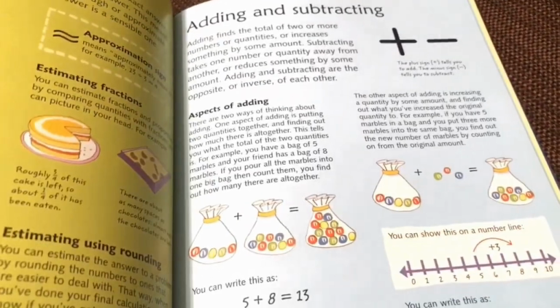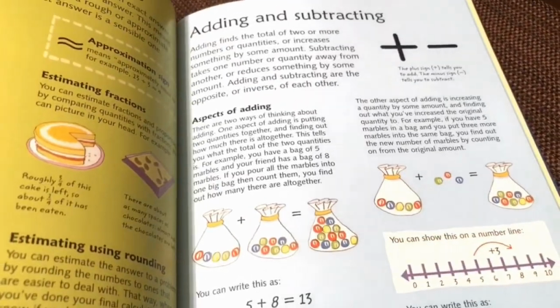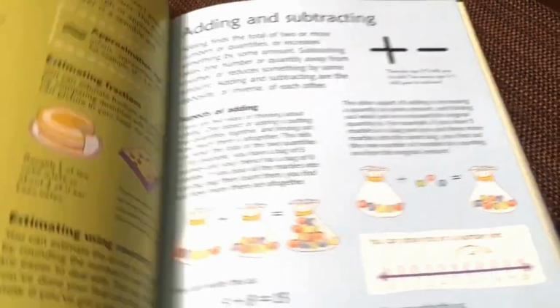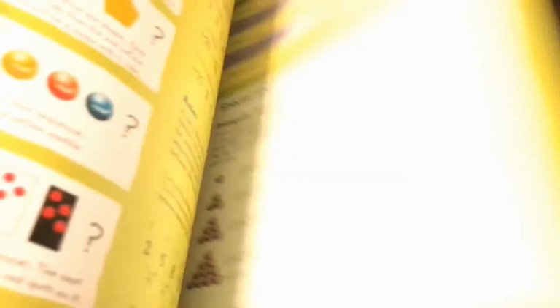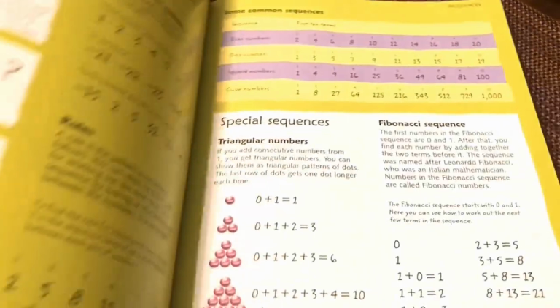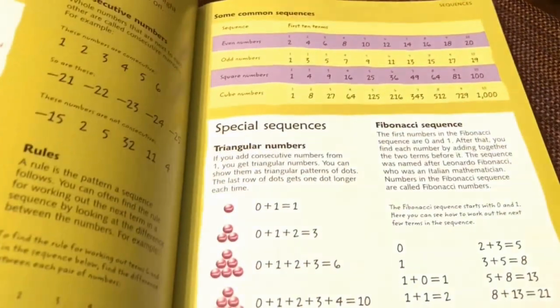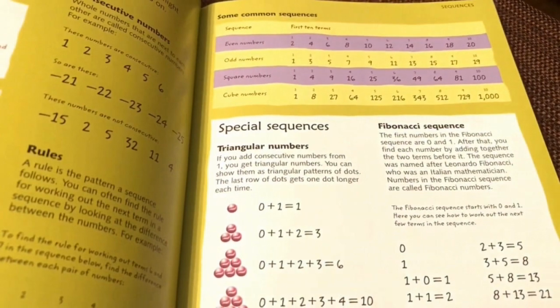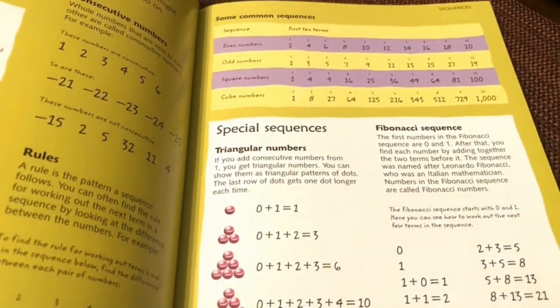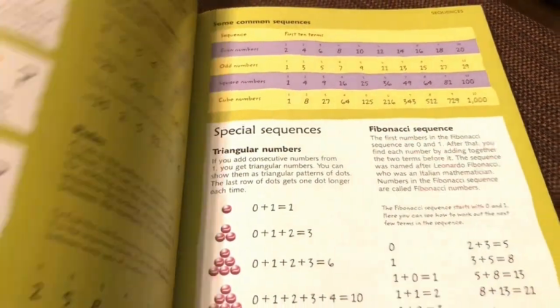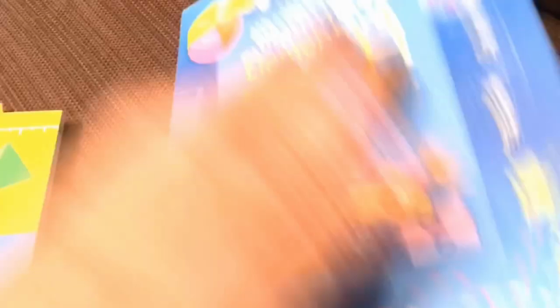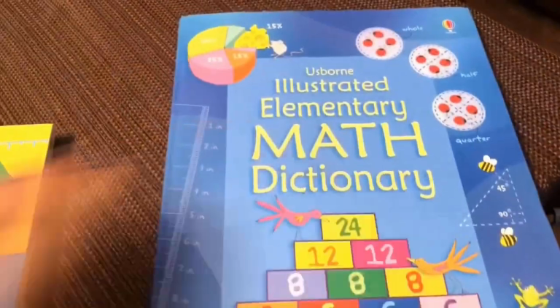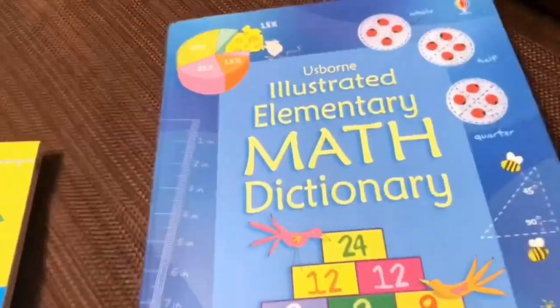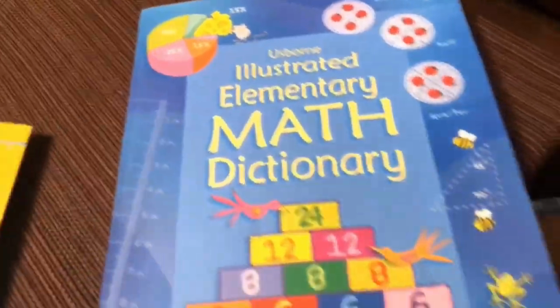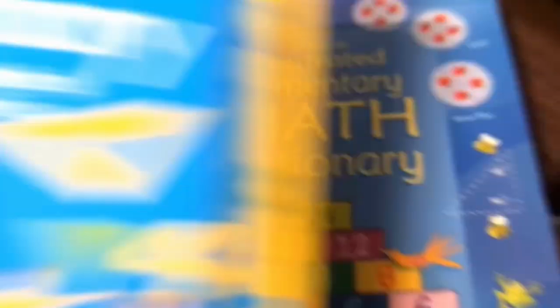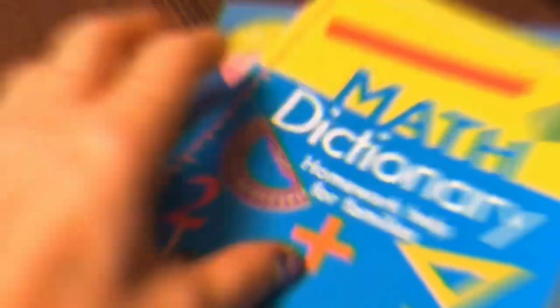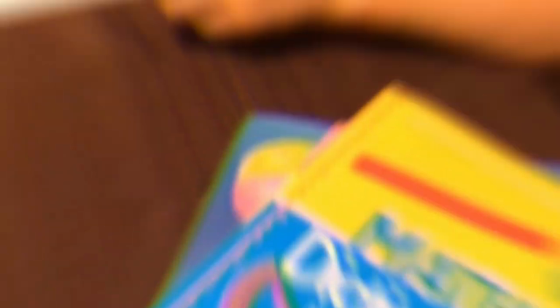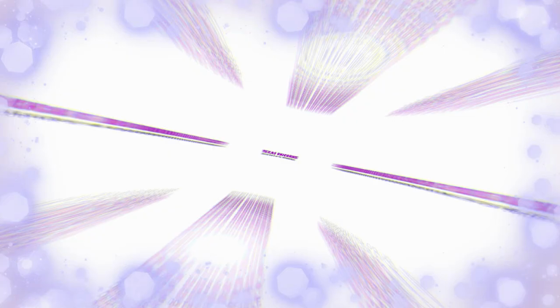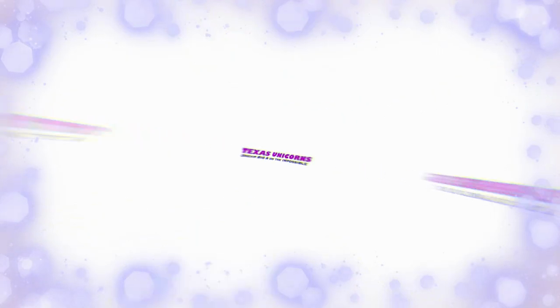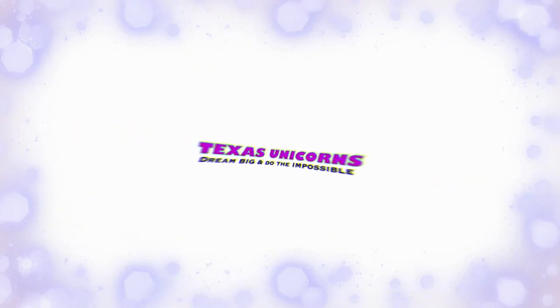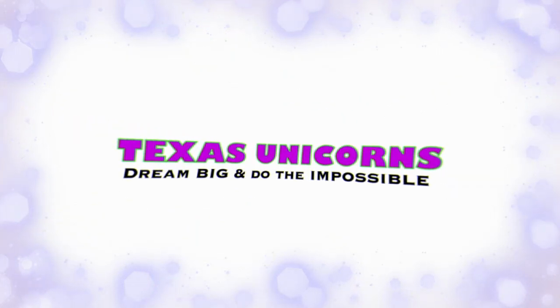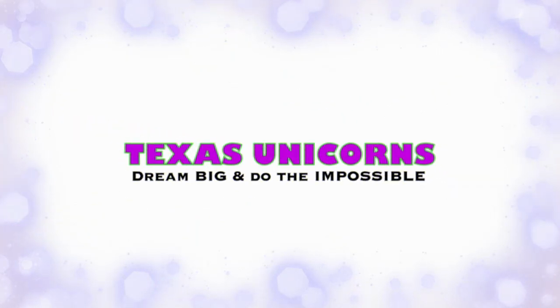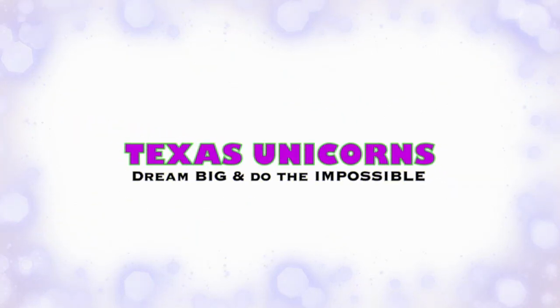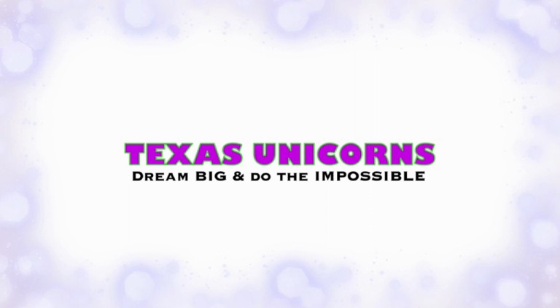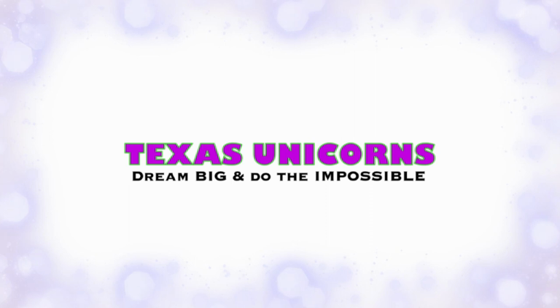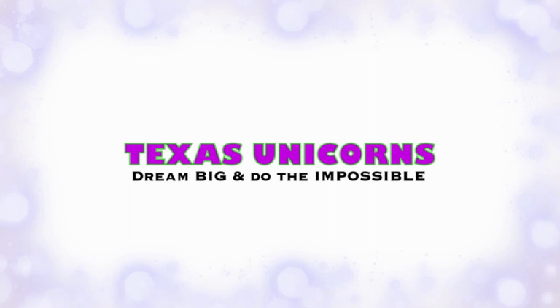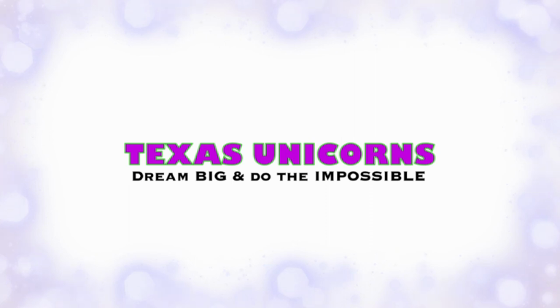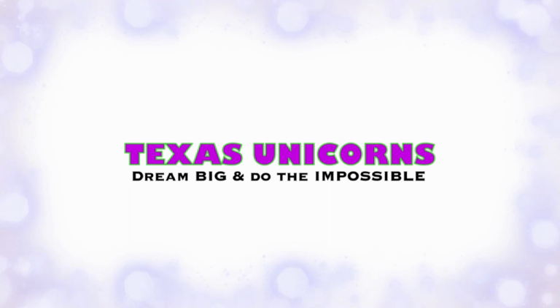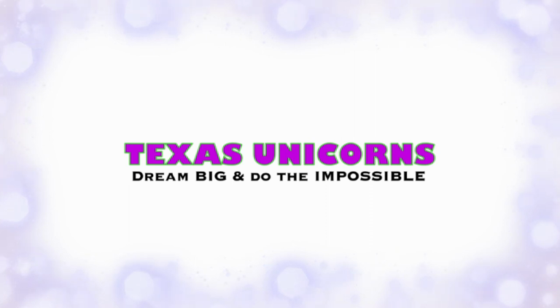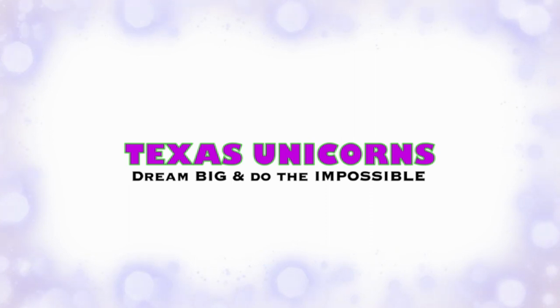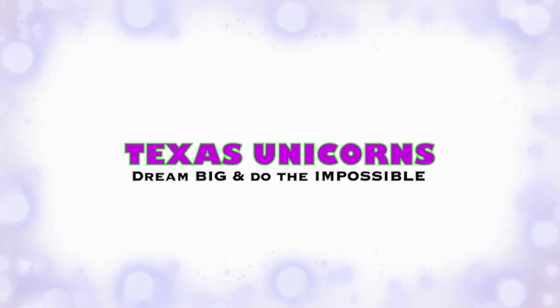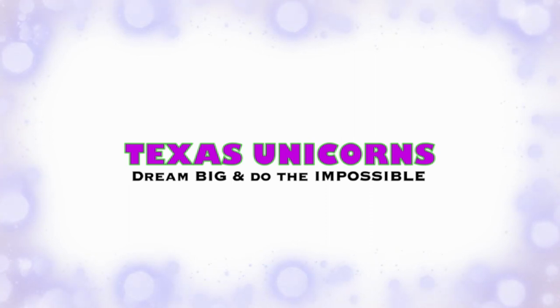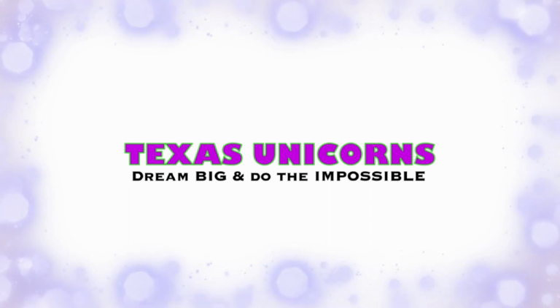And you love math, so you are going to love to read these books.